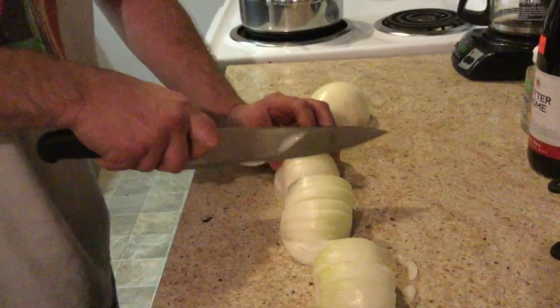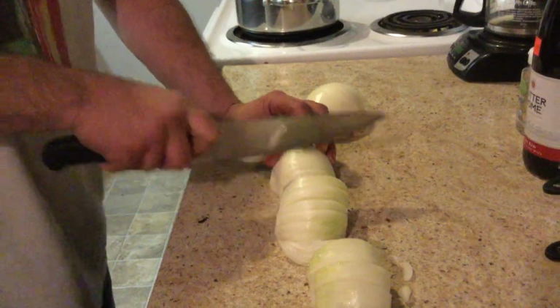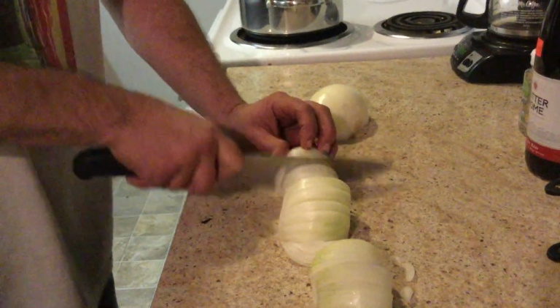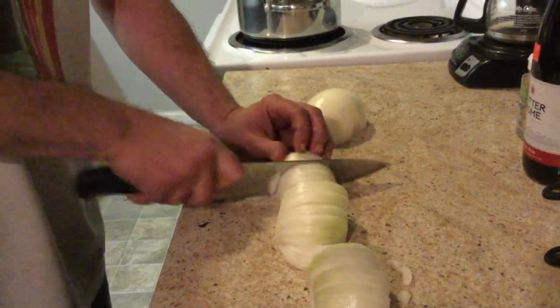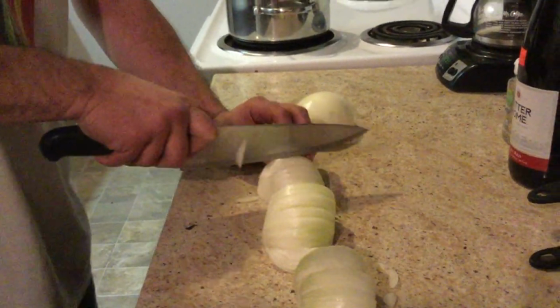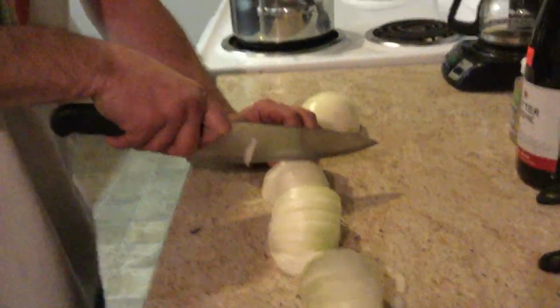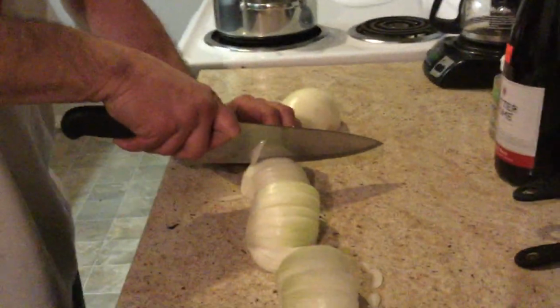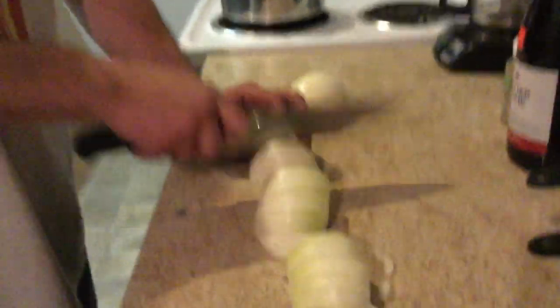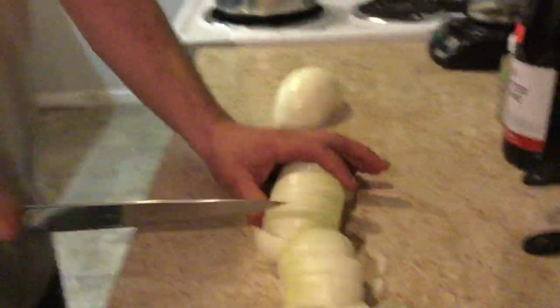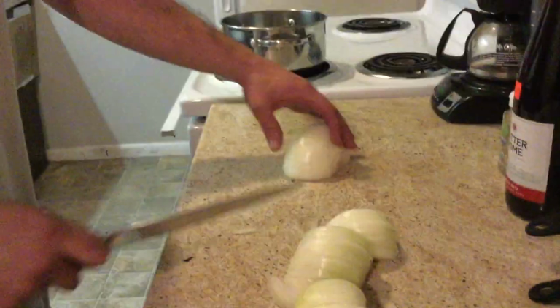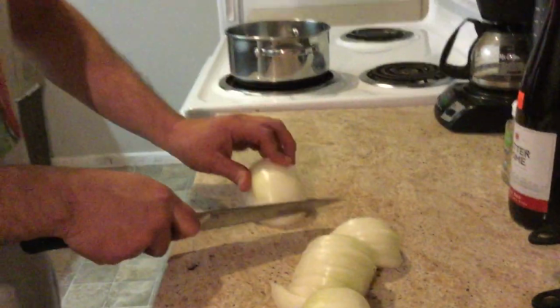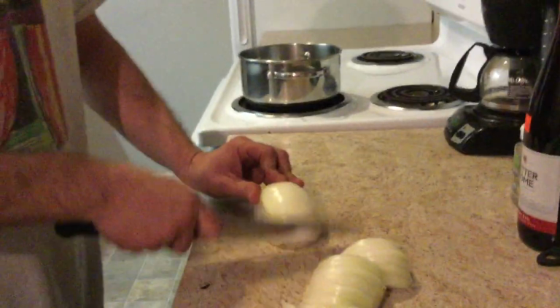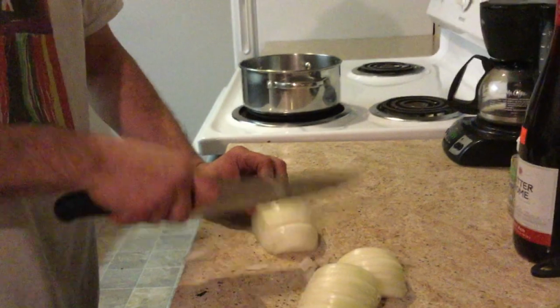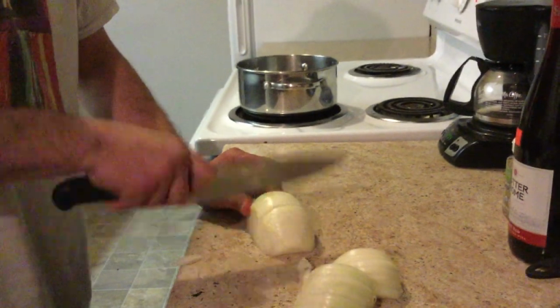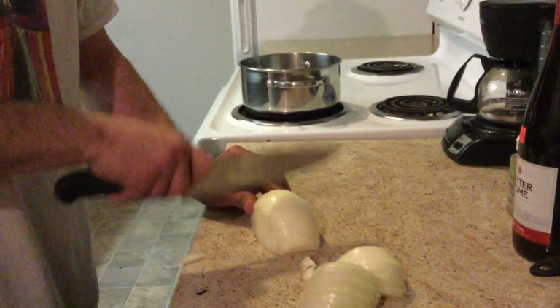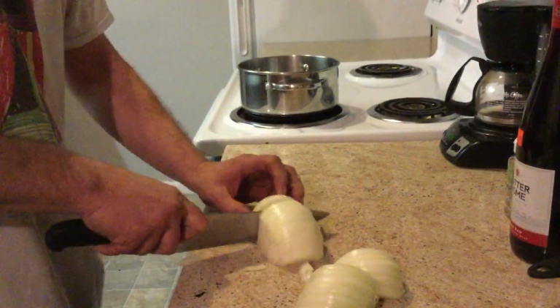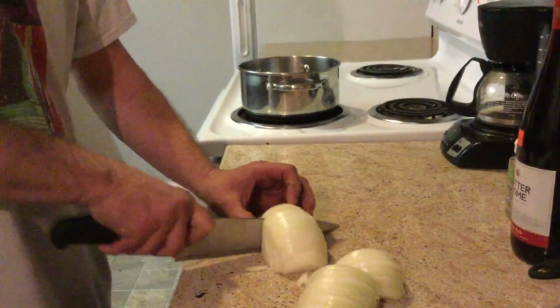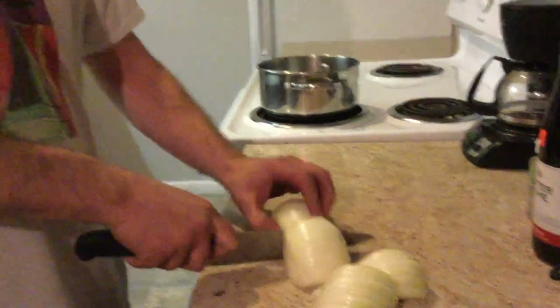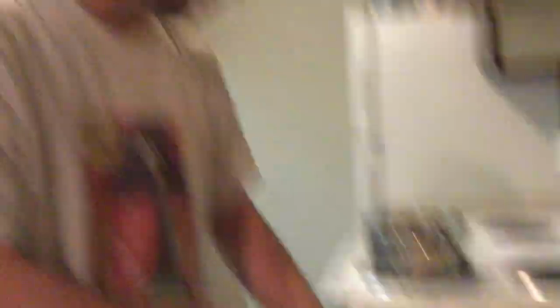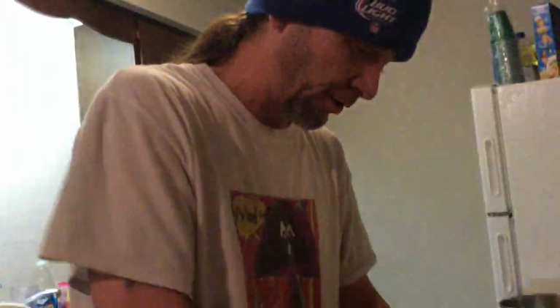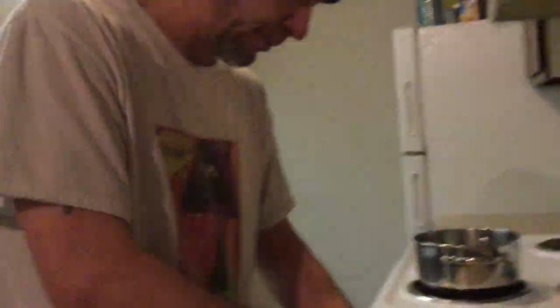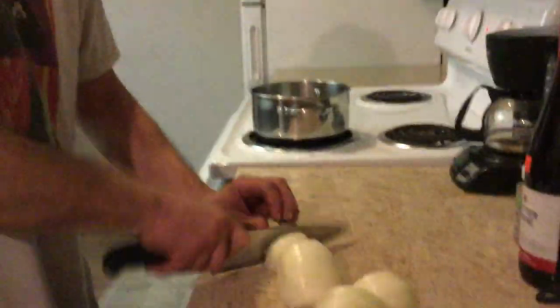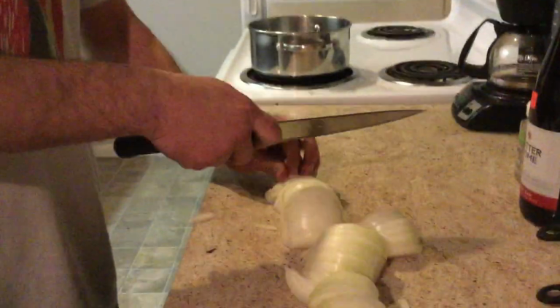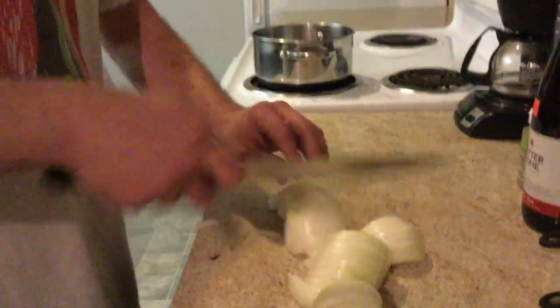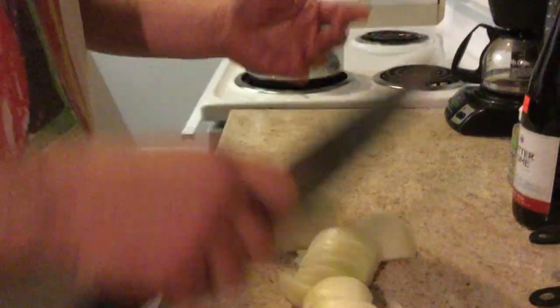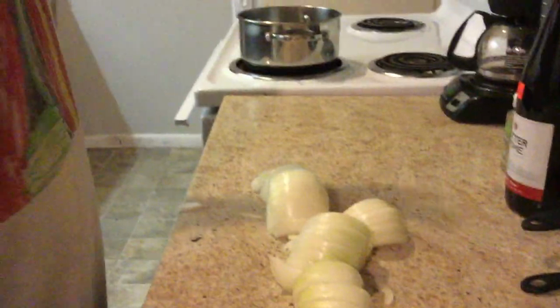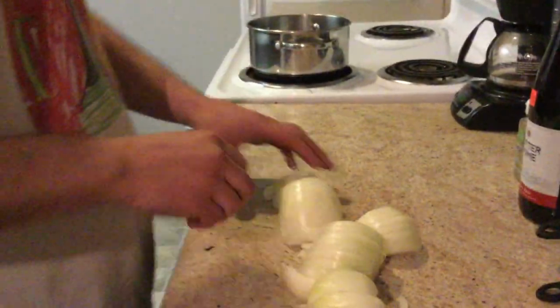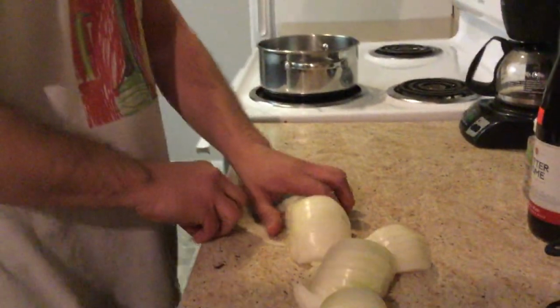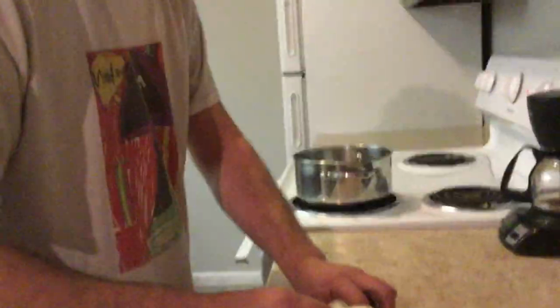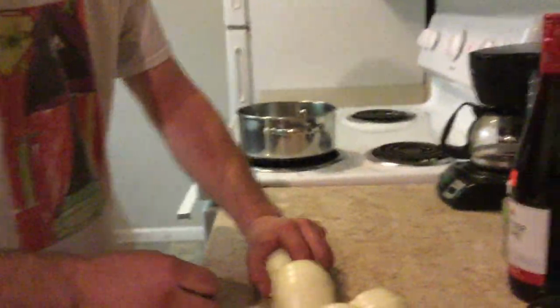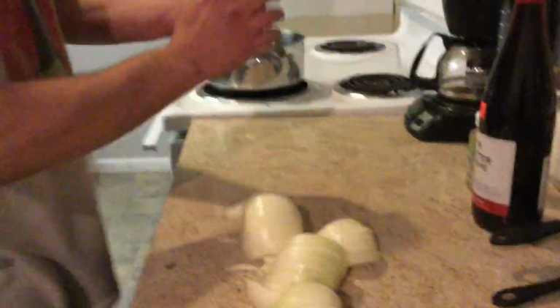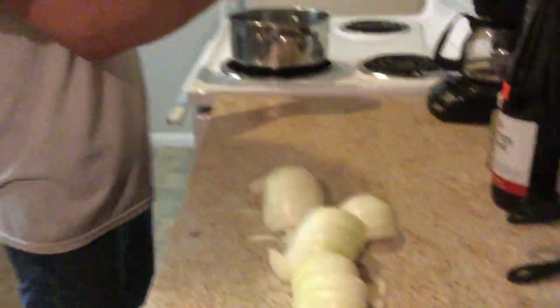I don't know if the fucking neighbors love me, but you know, what the fuck? I'm sure they do! I'm just going to go fast because I'm a professional. You got the idea of chopping them slowly.